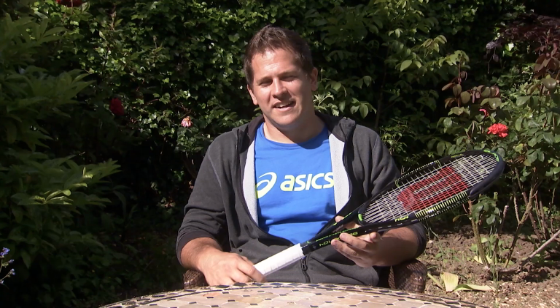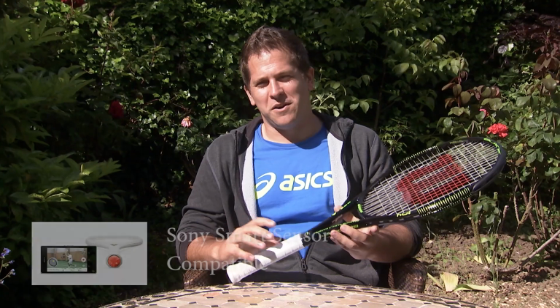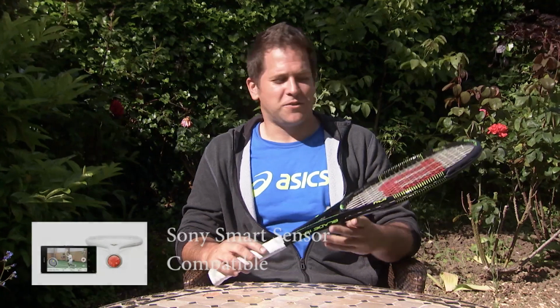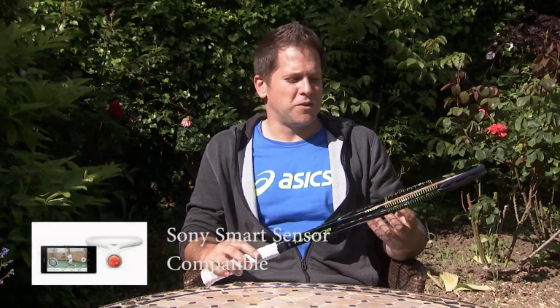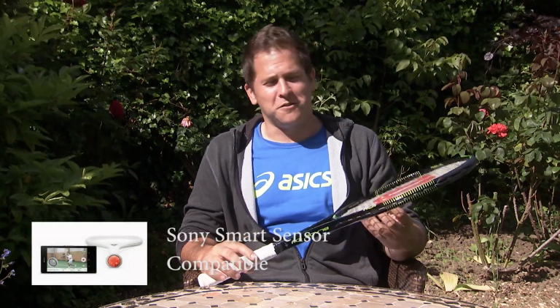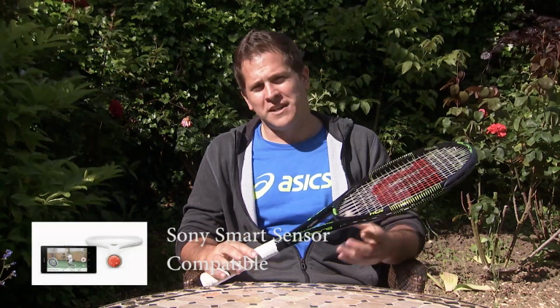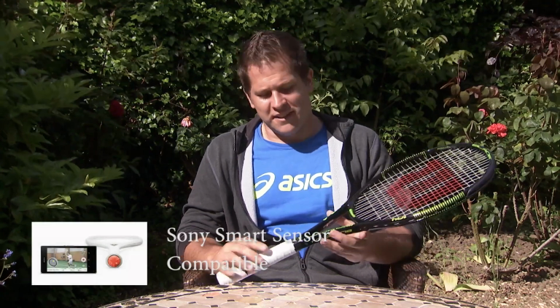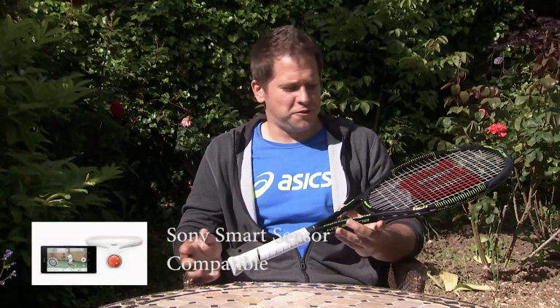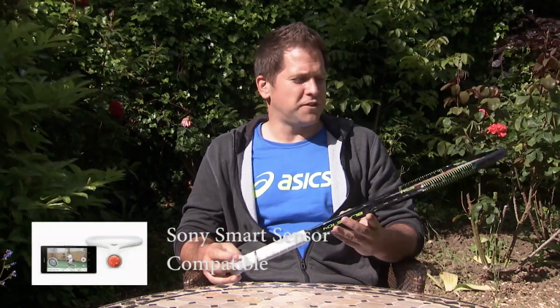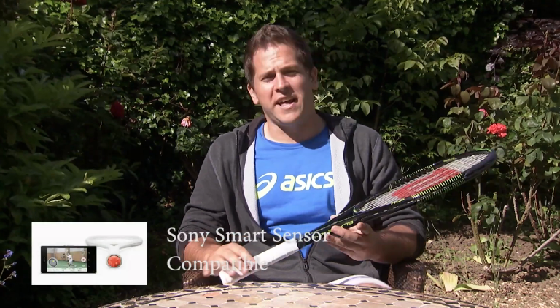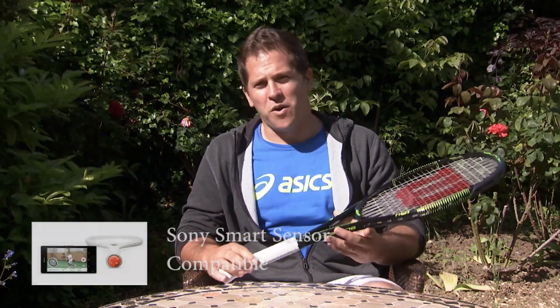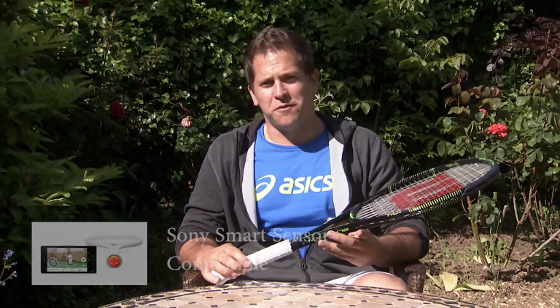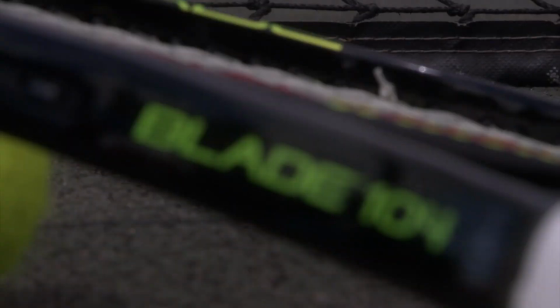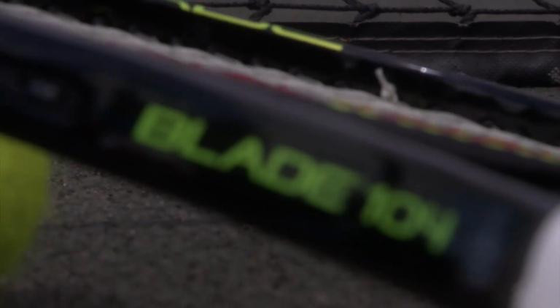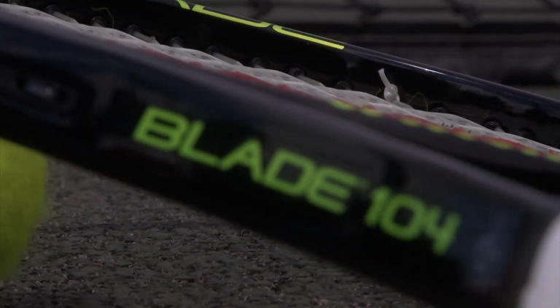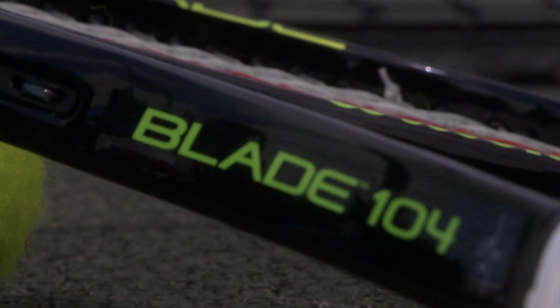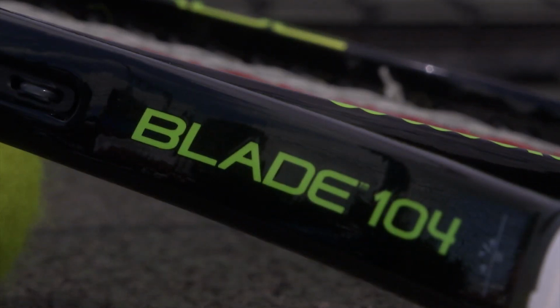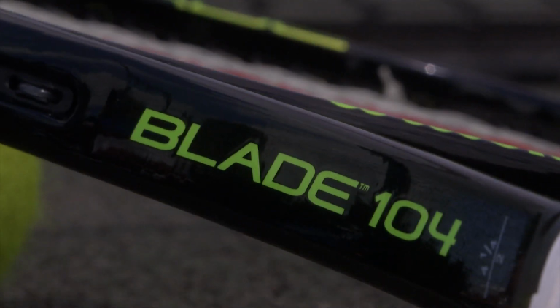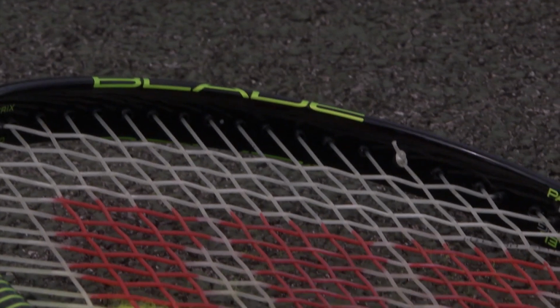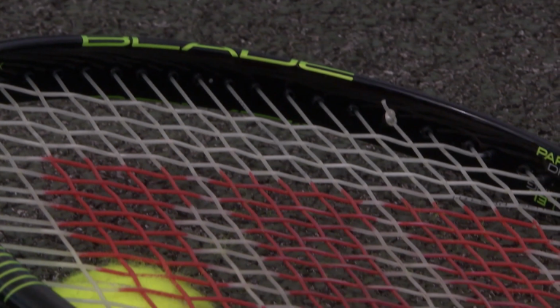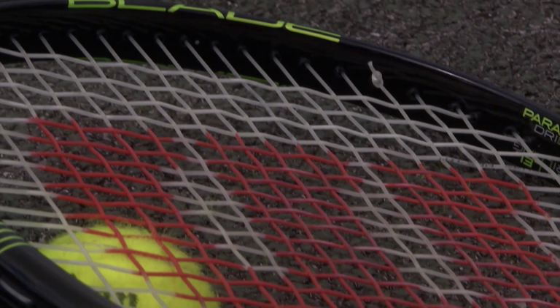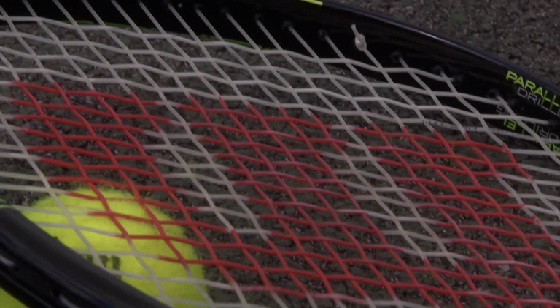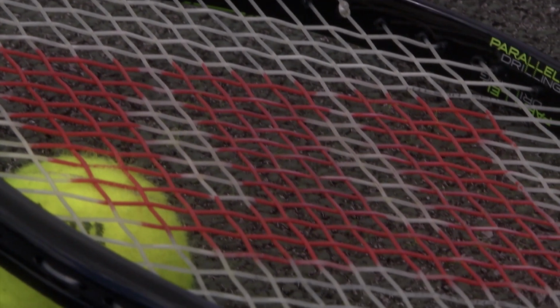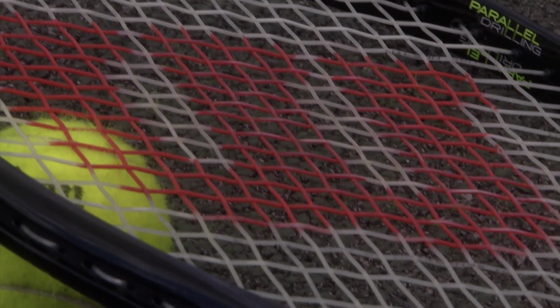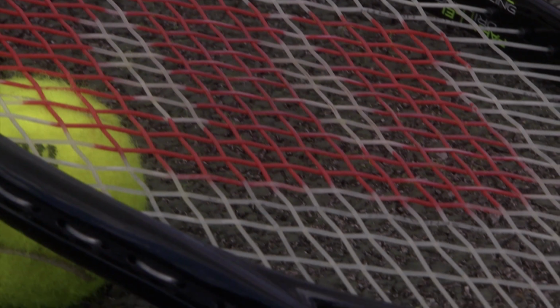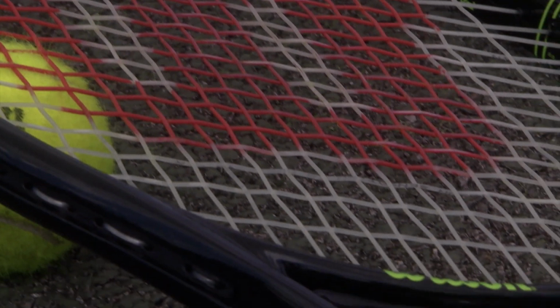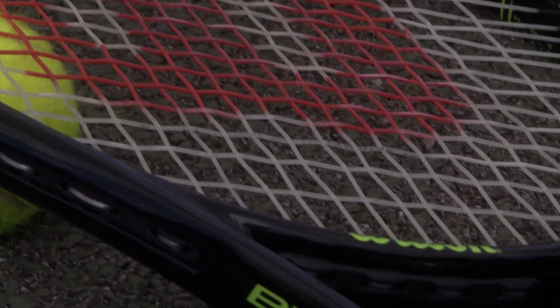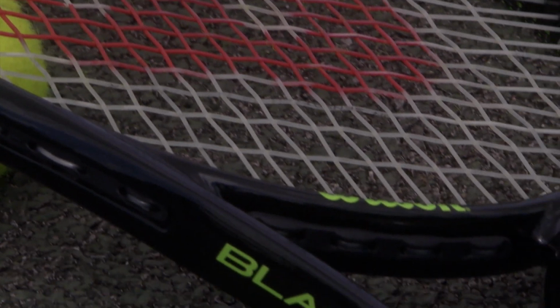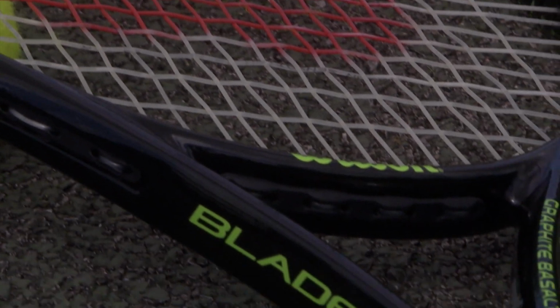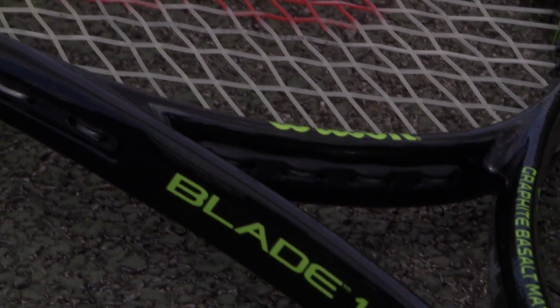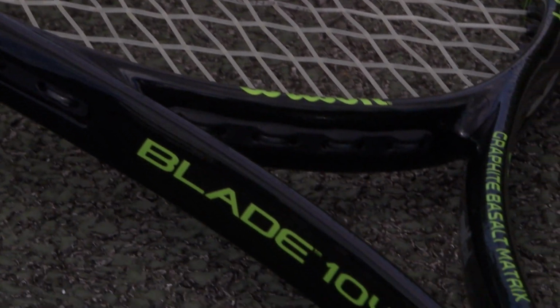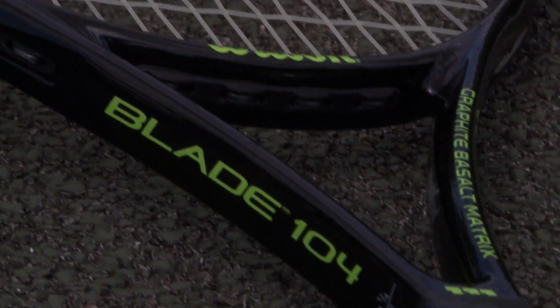Hi, welcome to Strings World Racket Reviews. This is the Wilson Blade 104. It's one of three blades in Wilson's lineup — there's the 98S and the 98 Normal. This is the 104 square inch version, as the name would suggest.